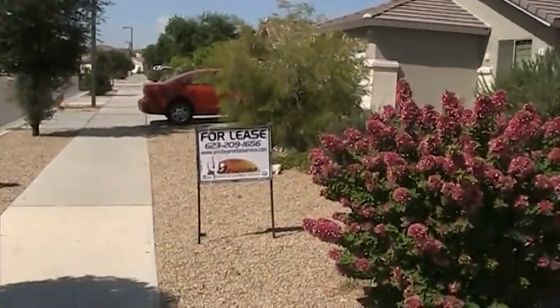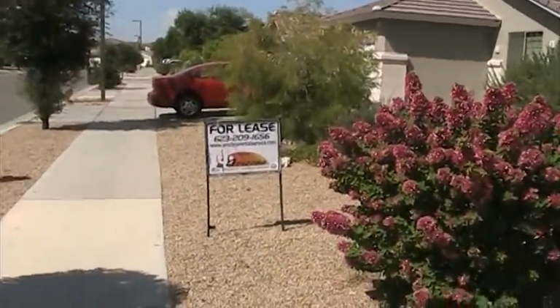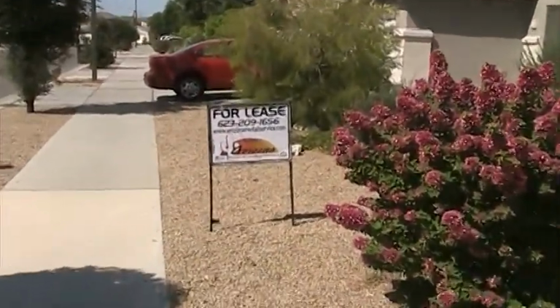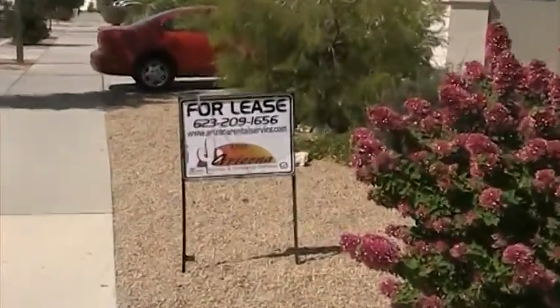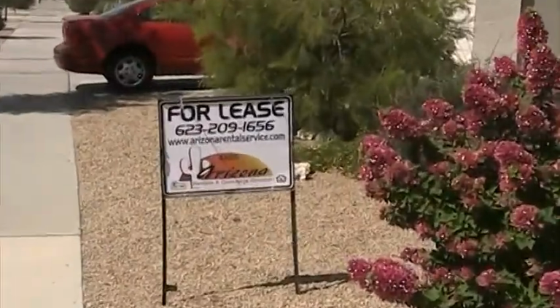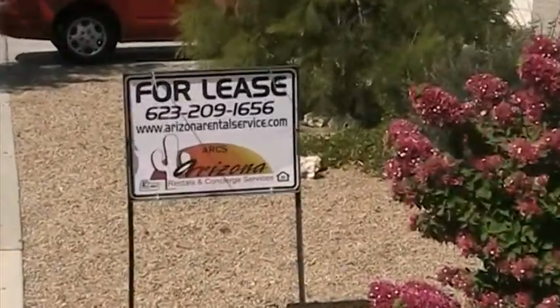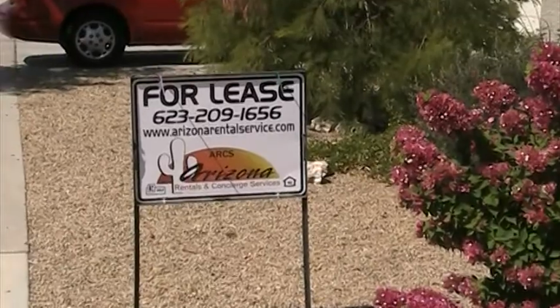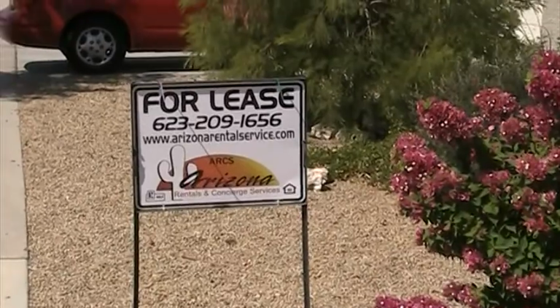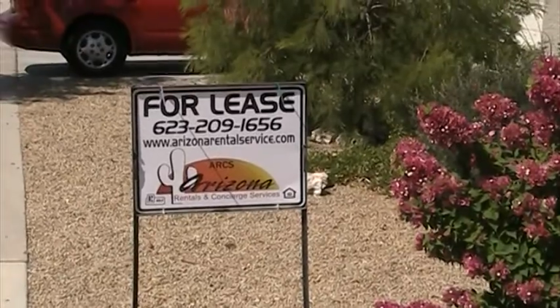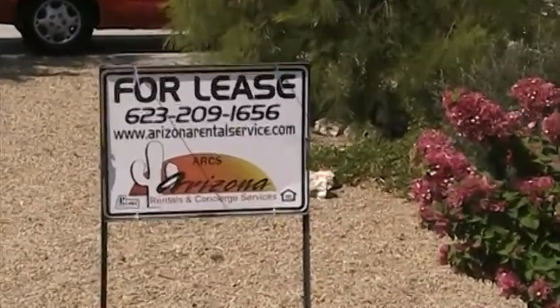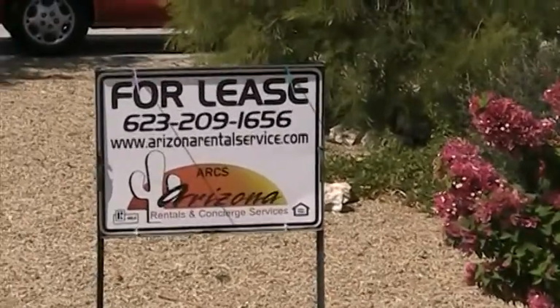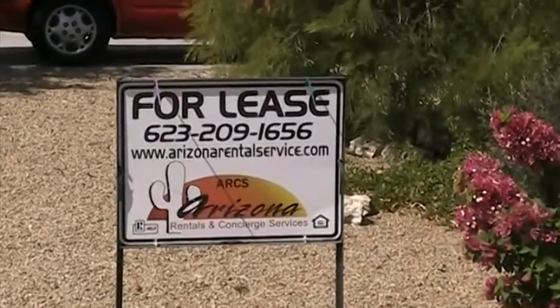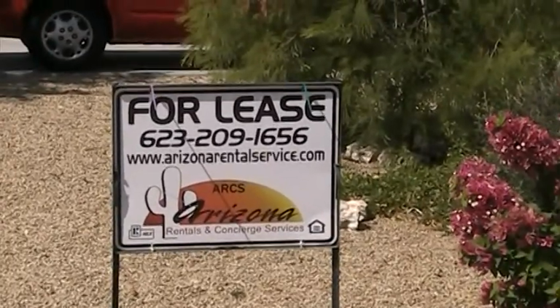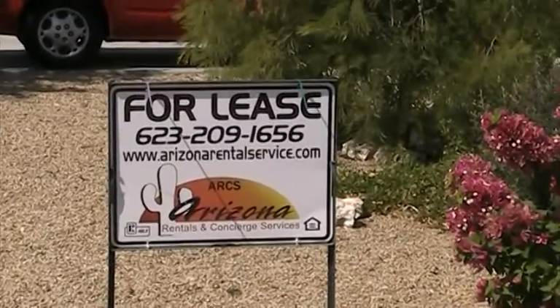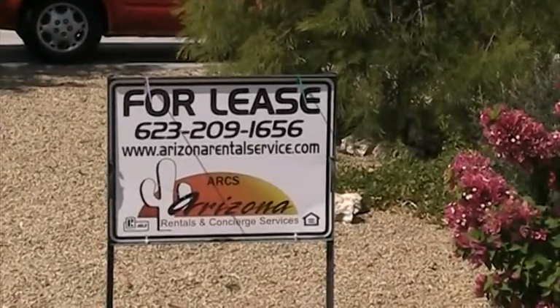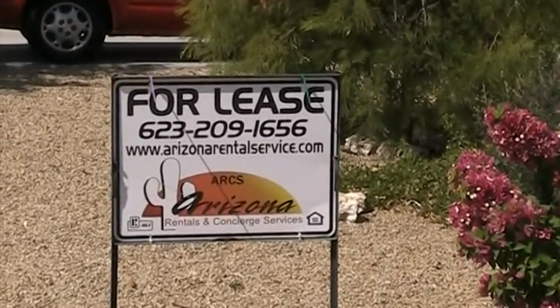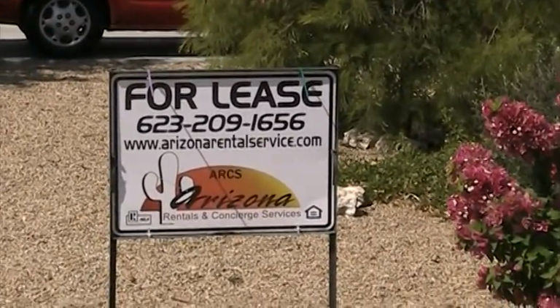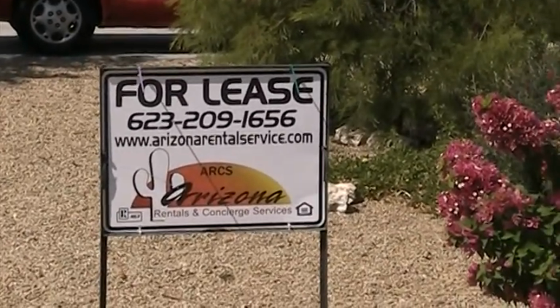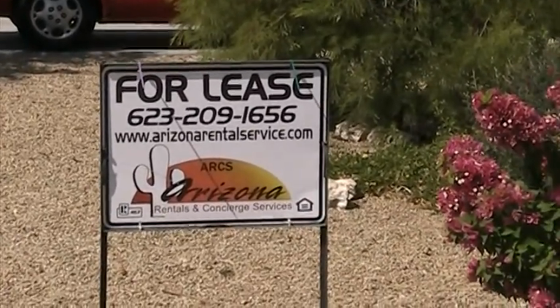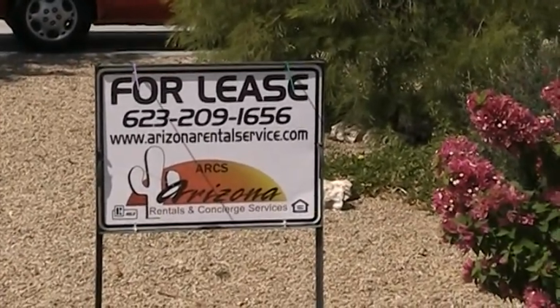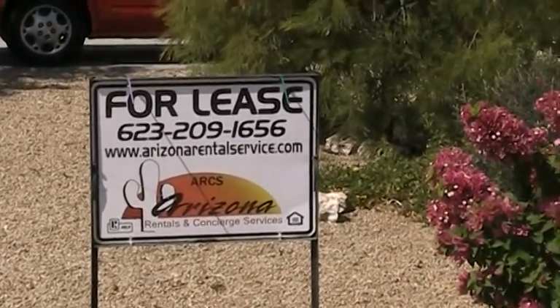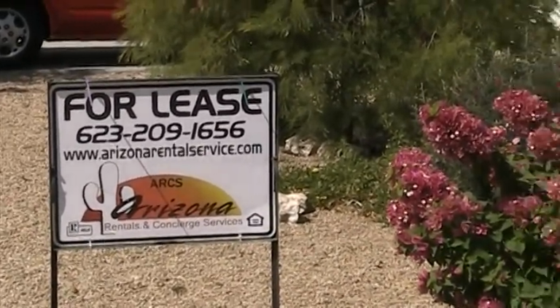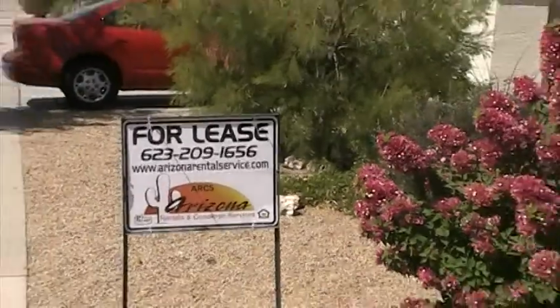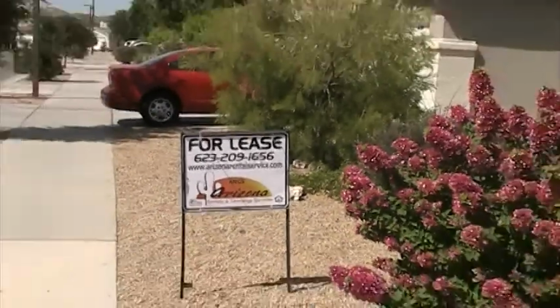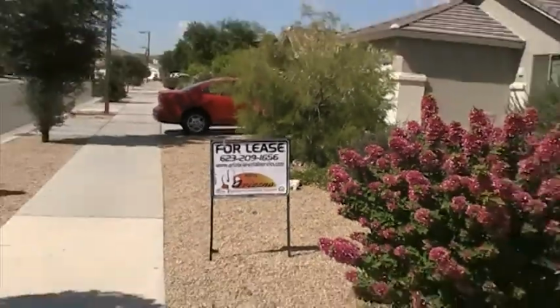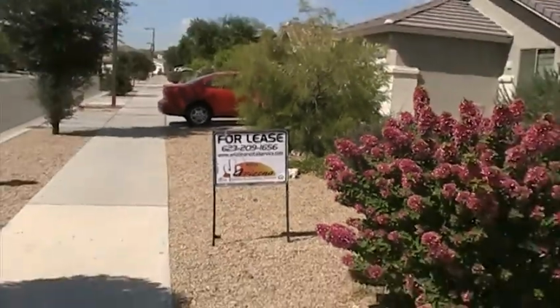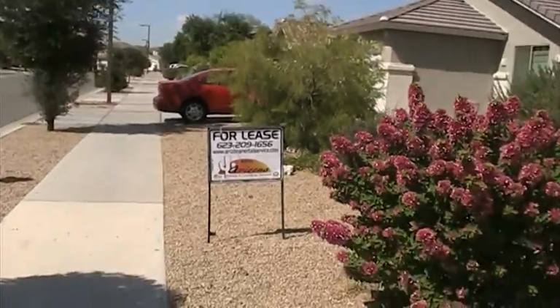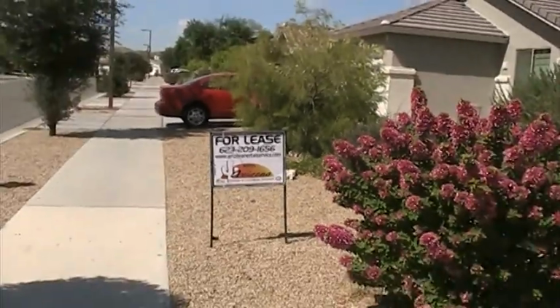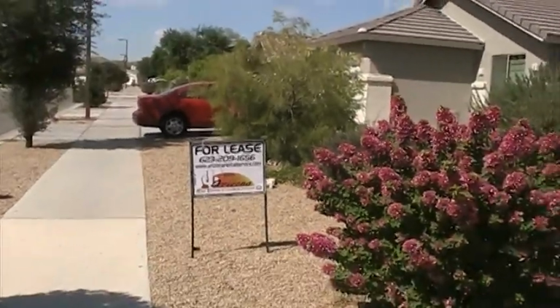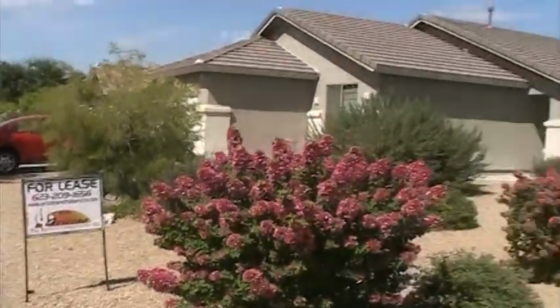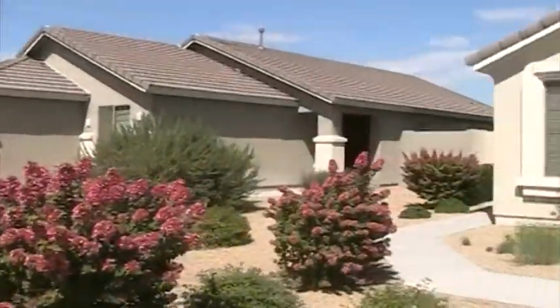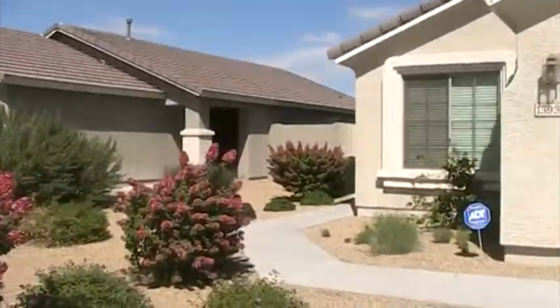If you're interested in renting the property, there's the phone number and website address. Let's go look inside the house.